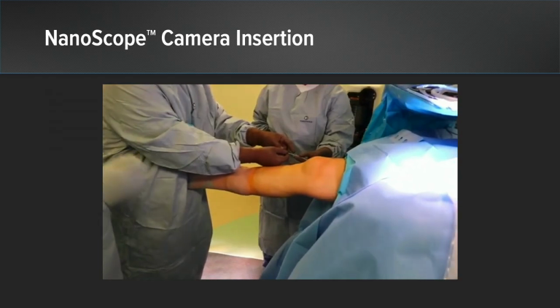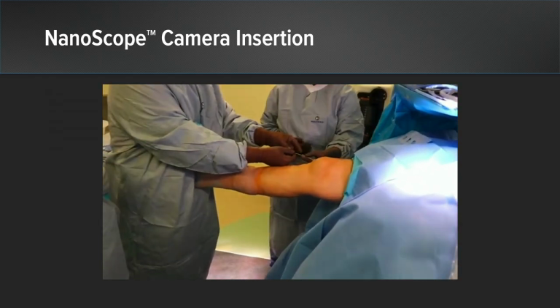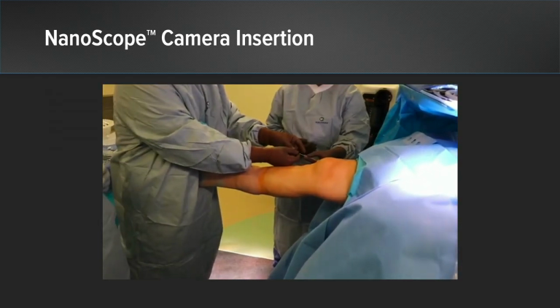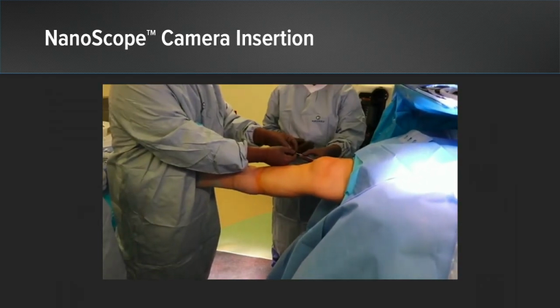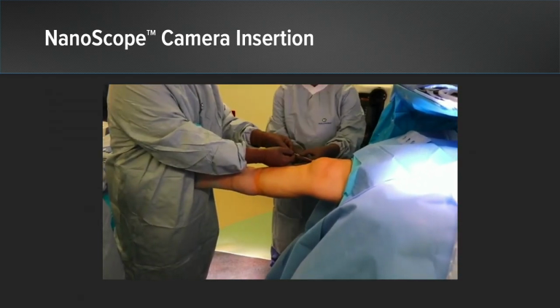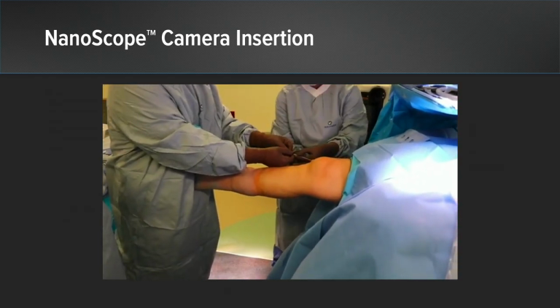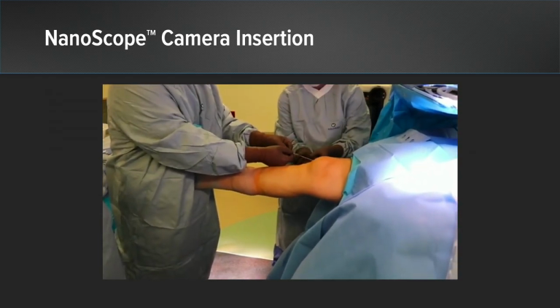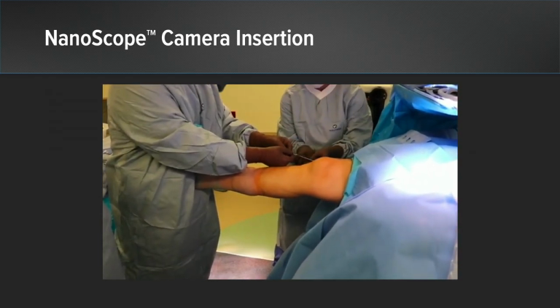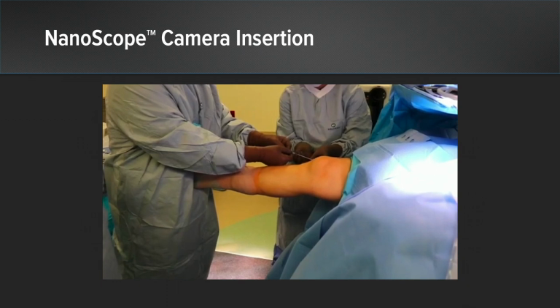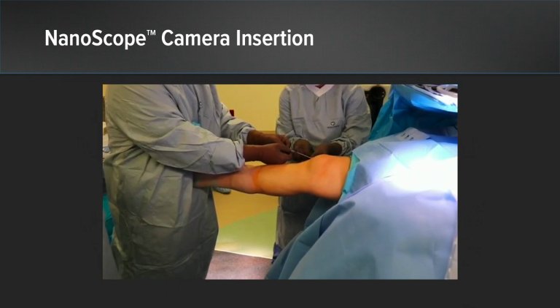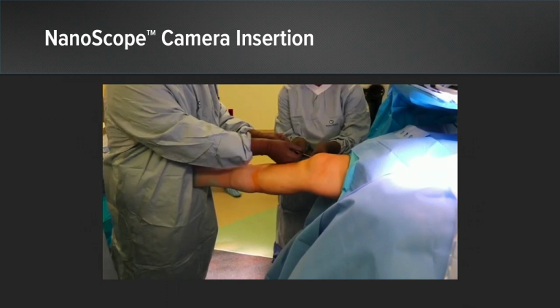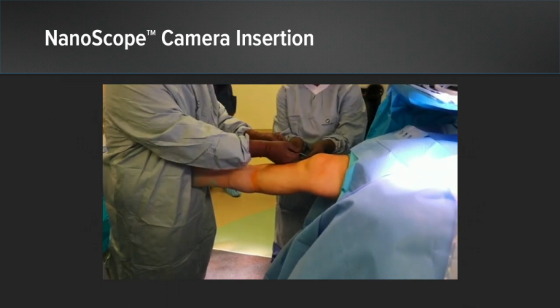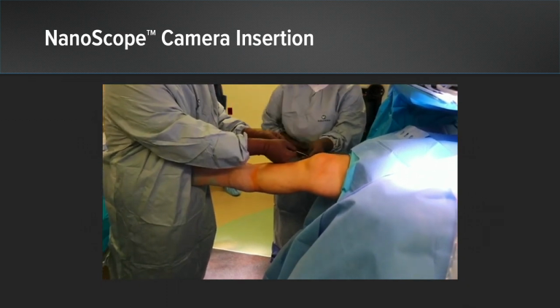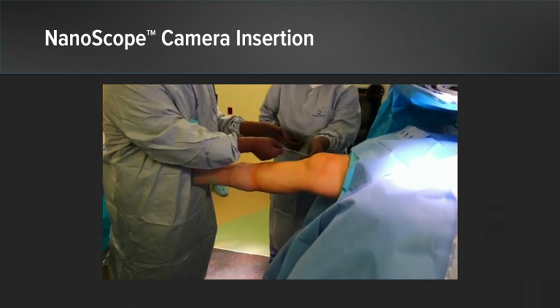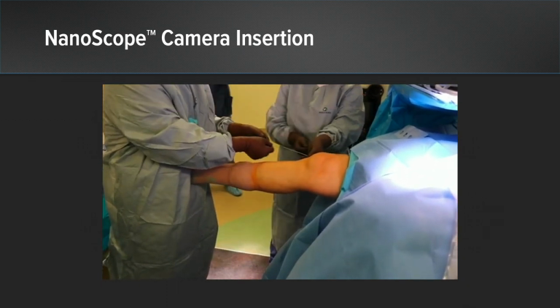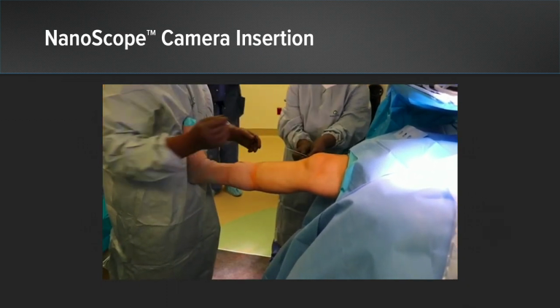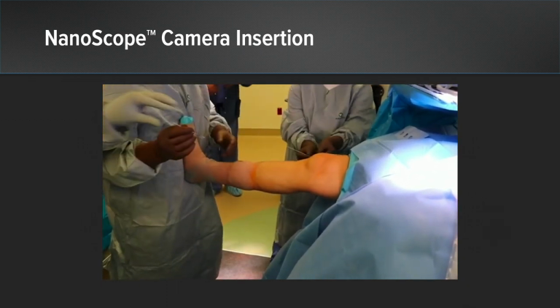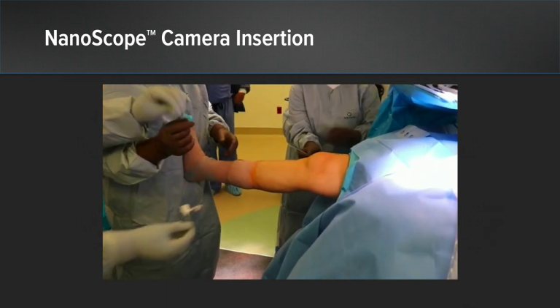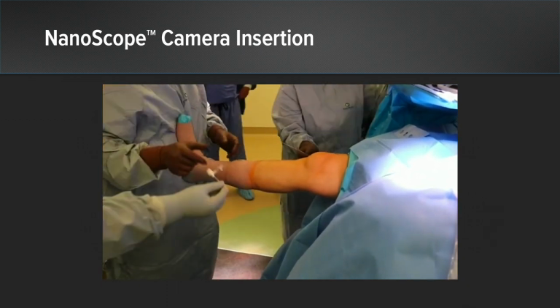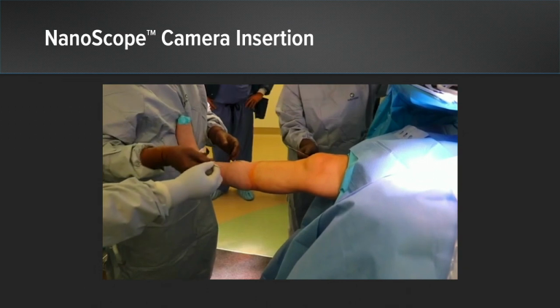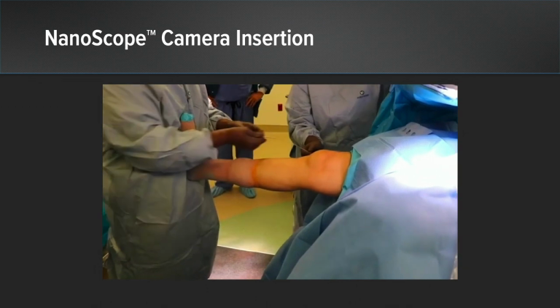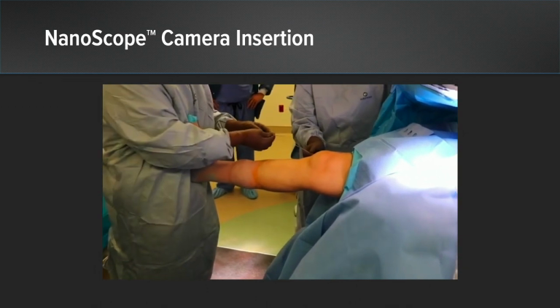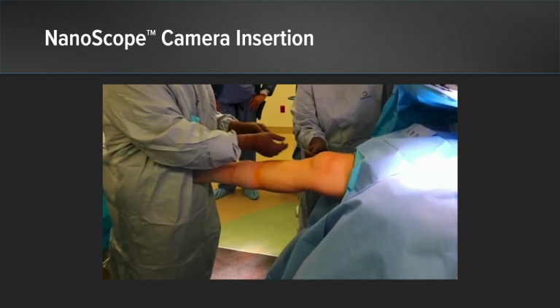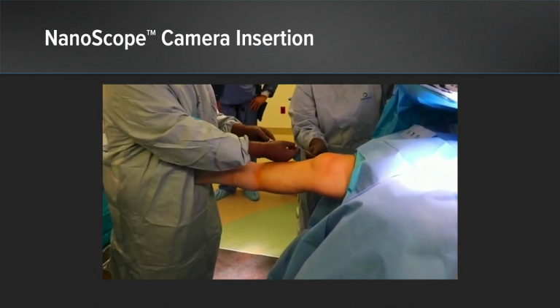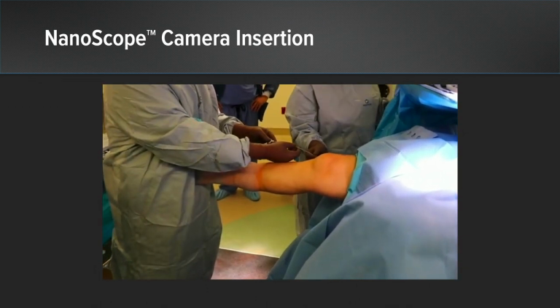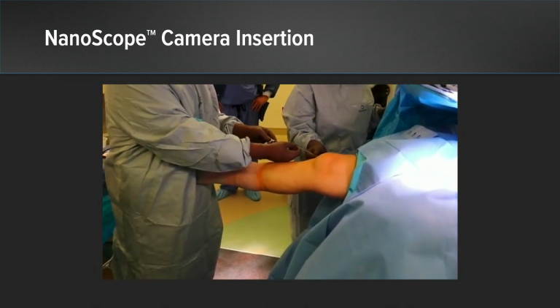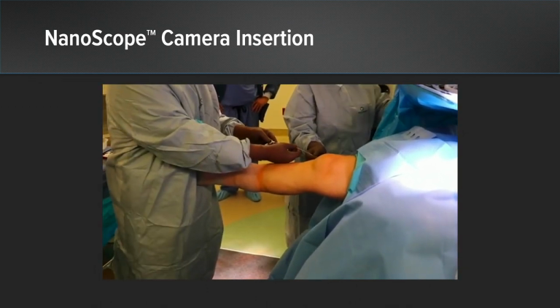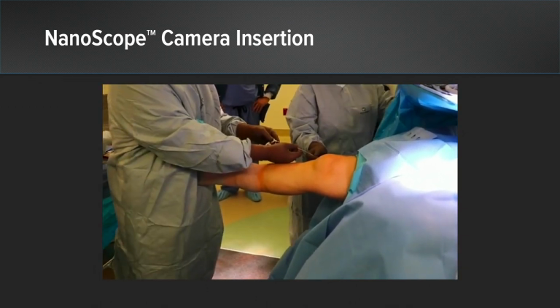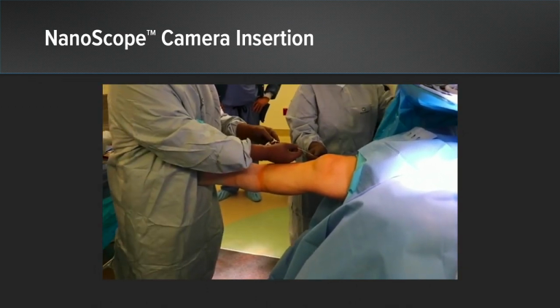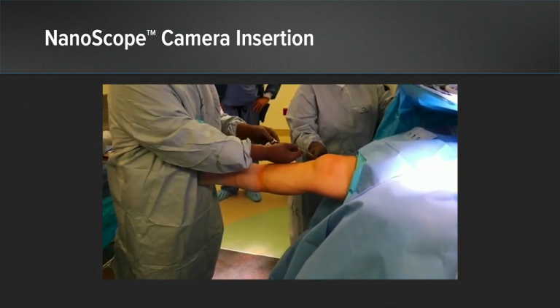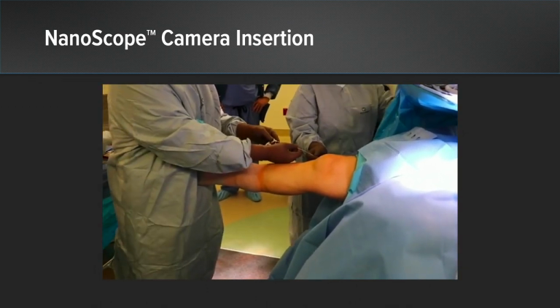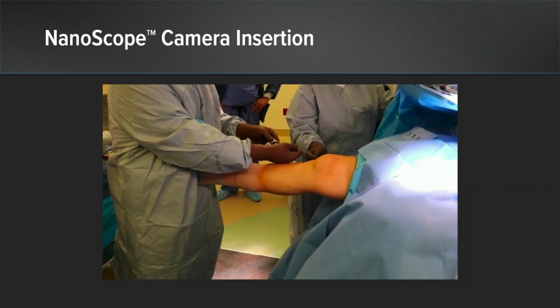We began by placing a spinal needle into the knee joint through which a guidewire is passed. The spinal needle then gets removed and replaced with a 2.2 millimeter nanosheath. The nanoscope gets inserted into that sheath and inflow gets started into that nanosheath.